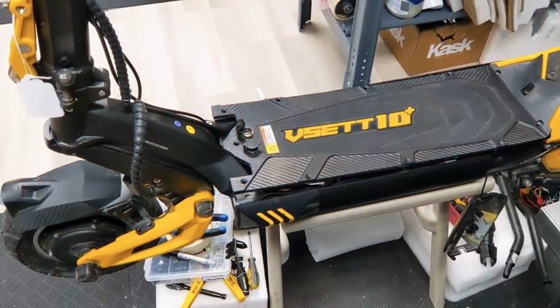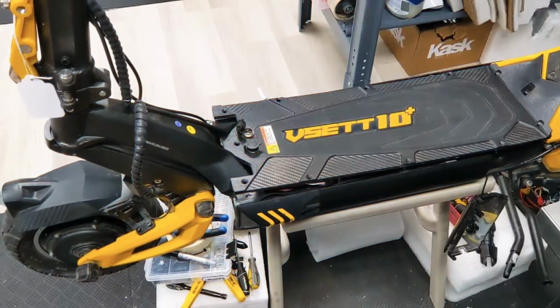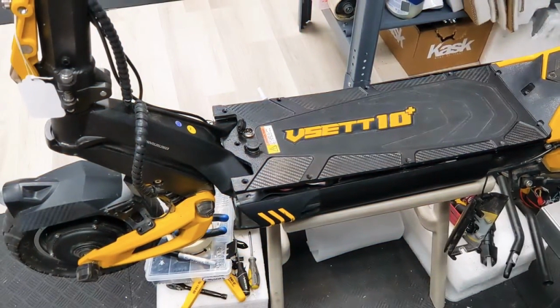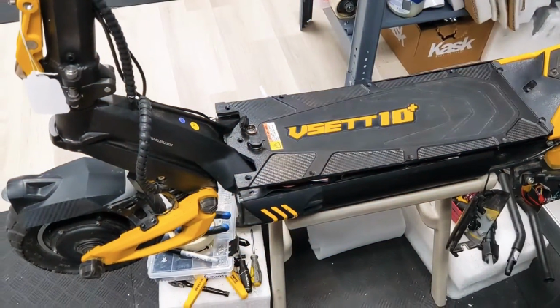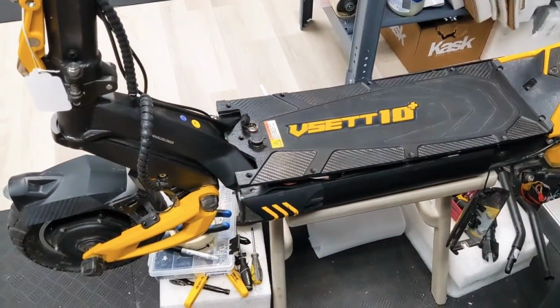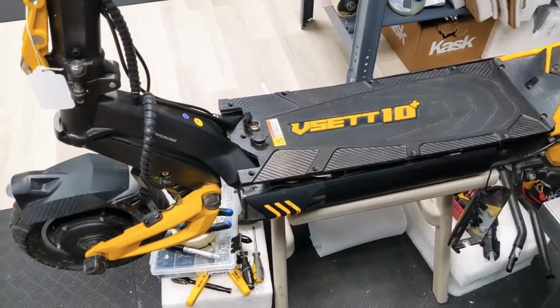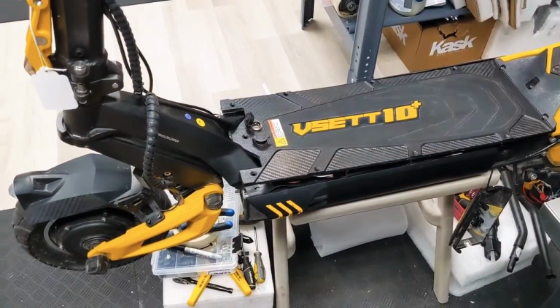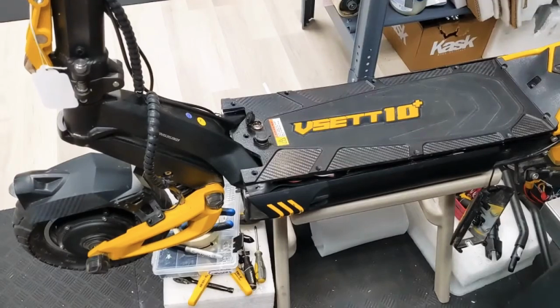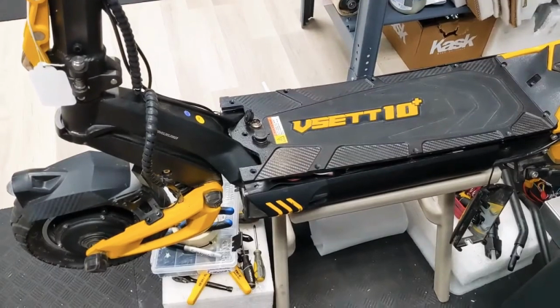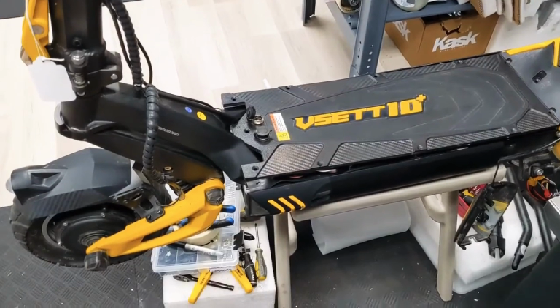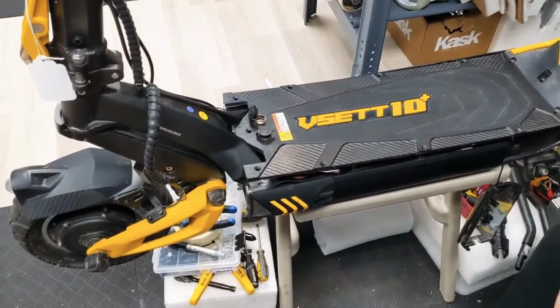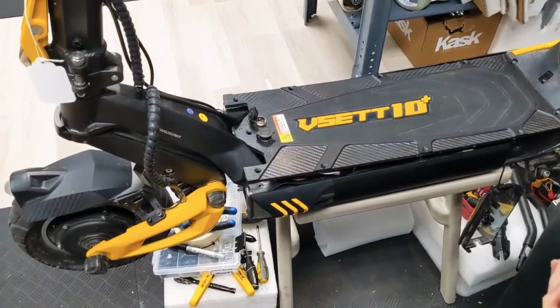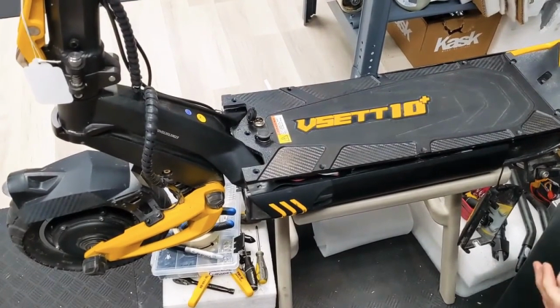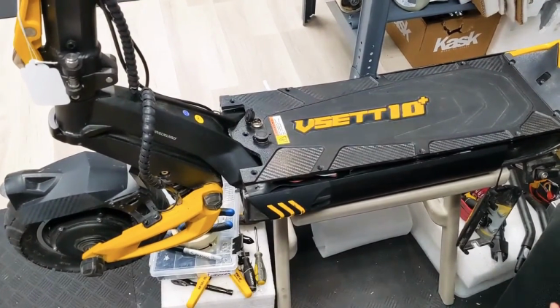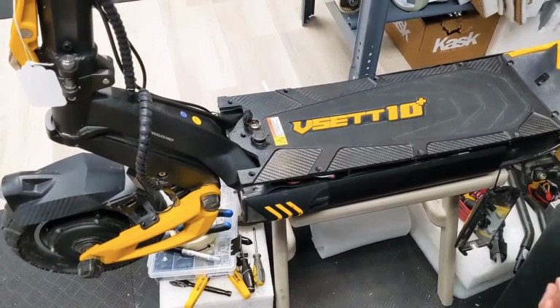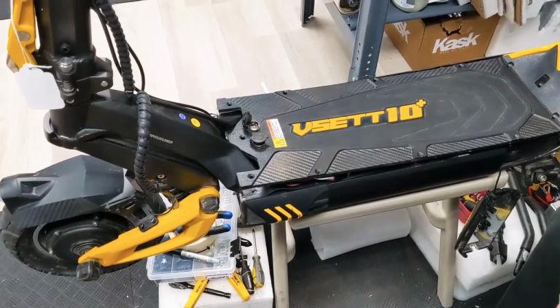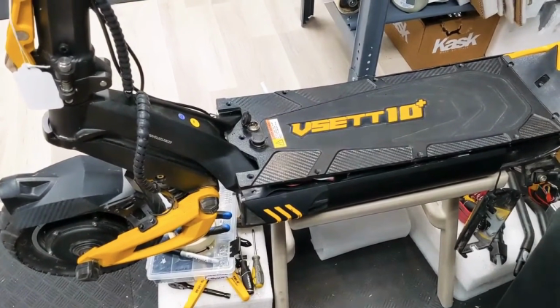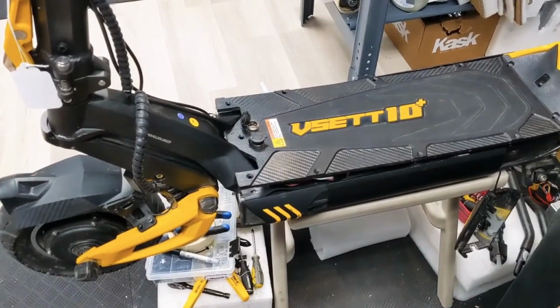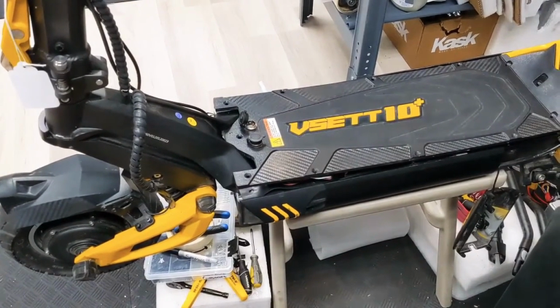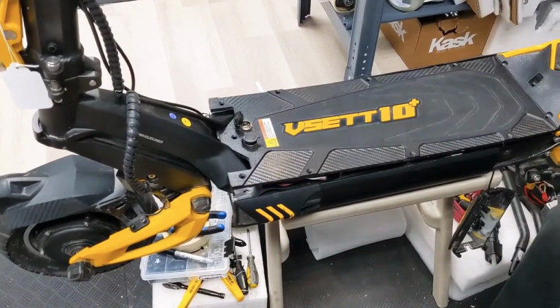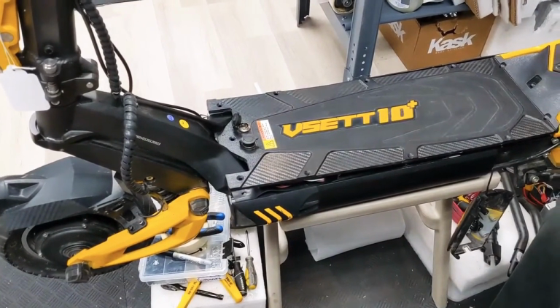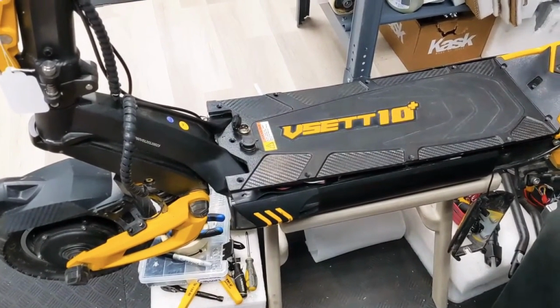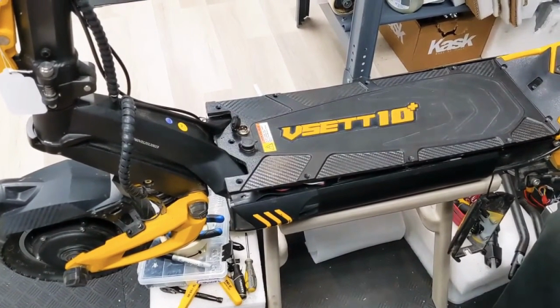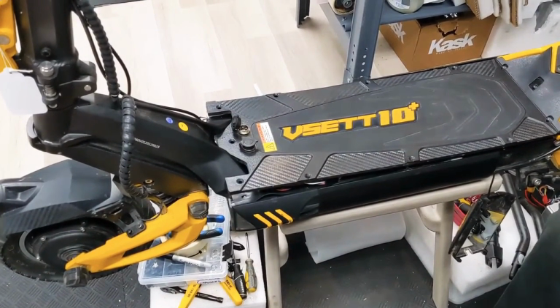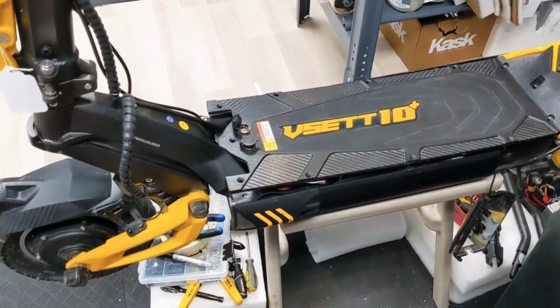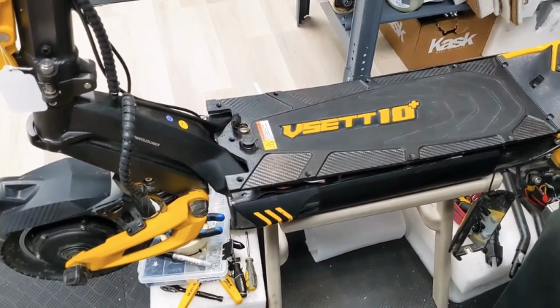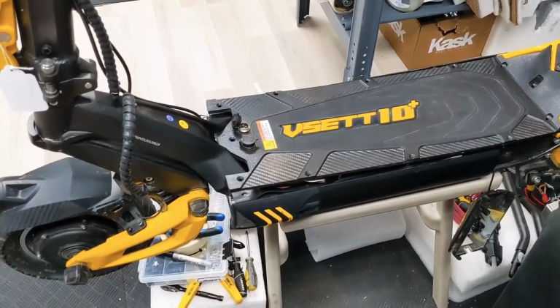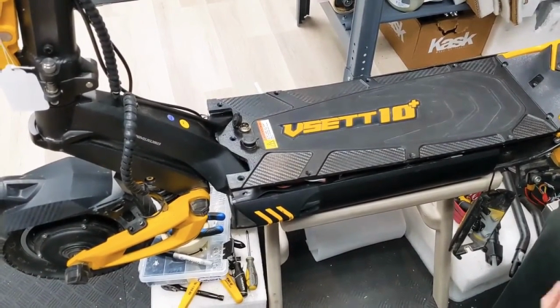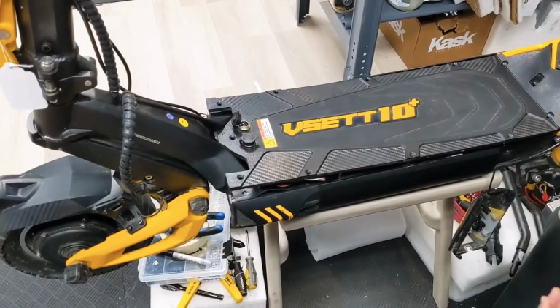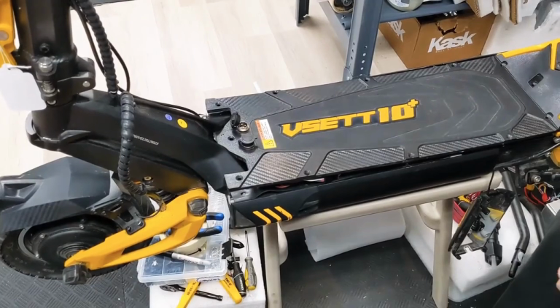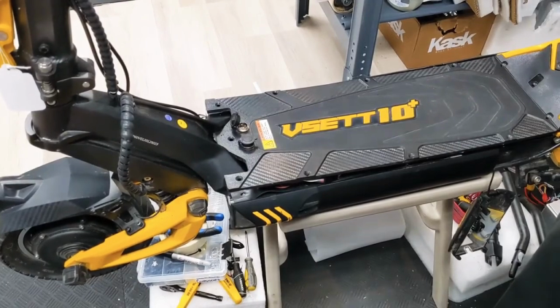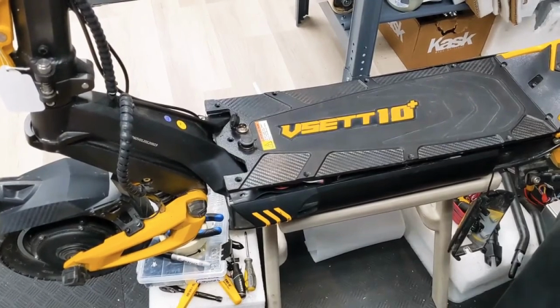In this video we have the VSET 10 Plus. It's a dual motor scooter and we're going to show you how to replace the controller.